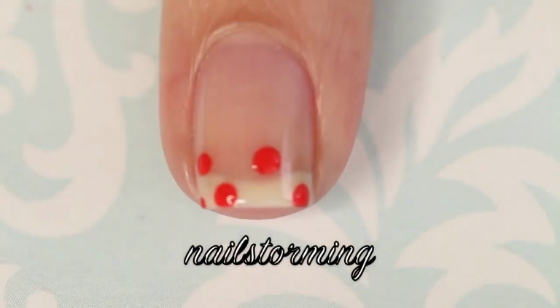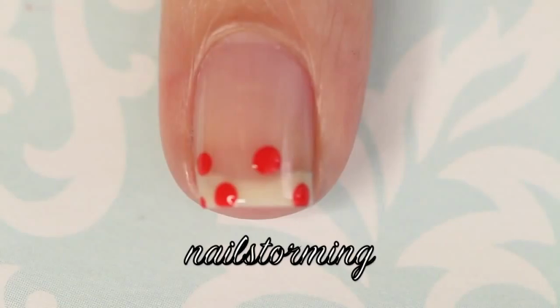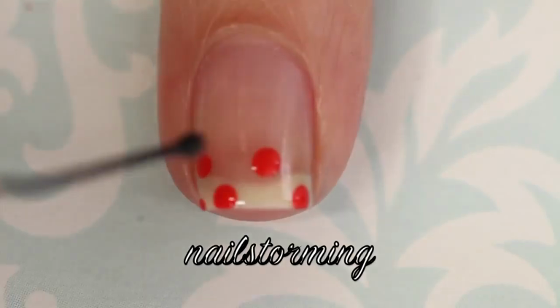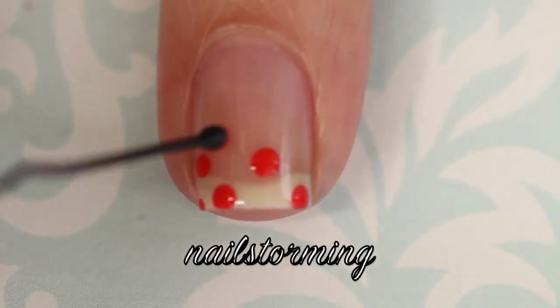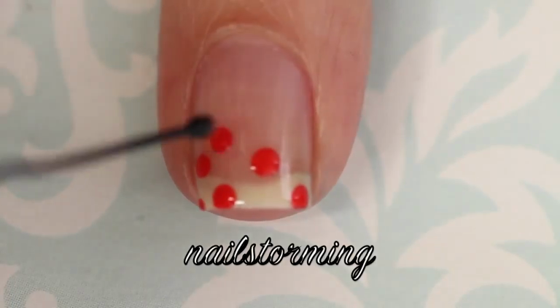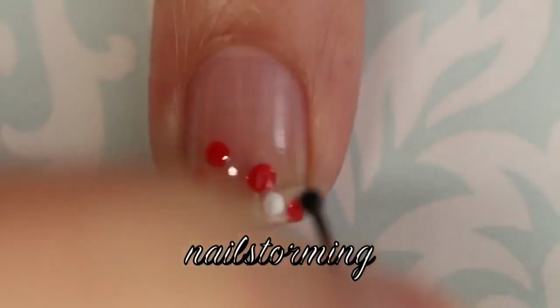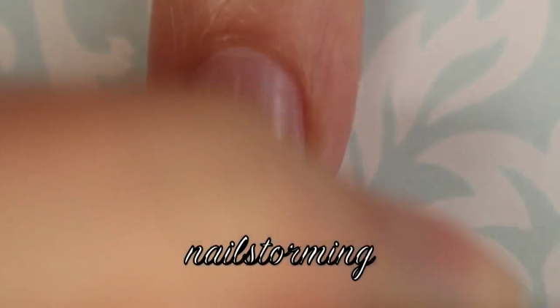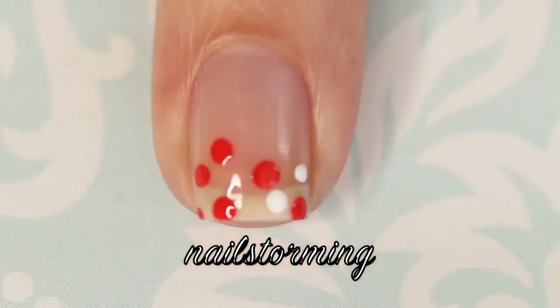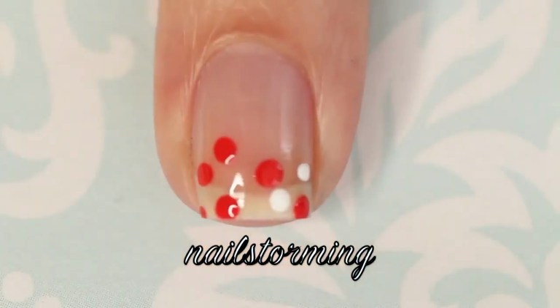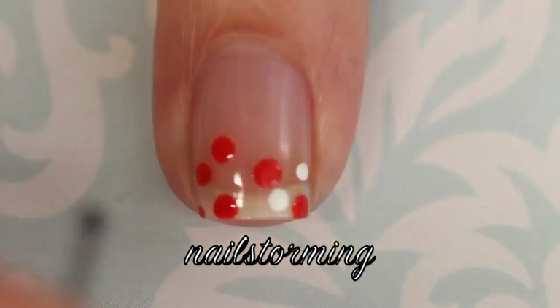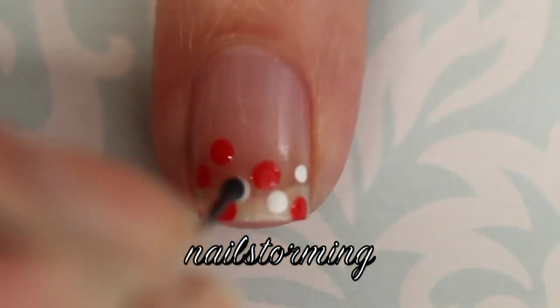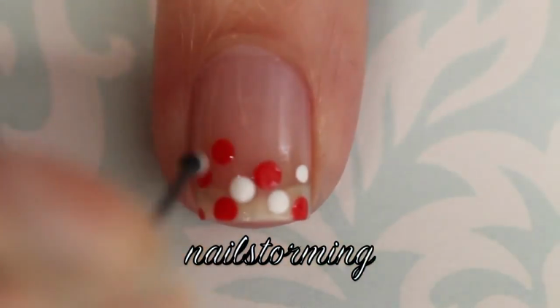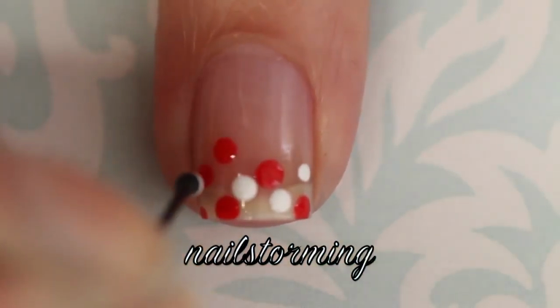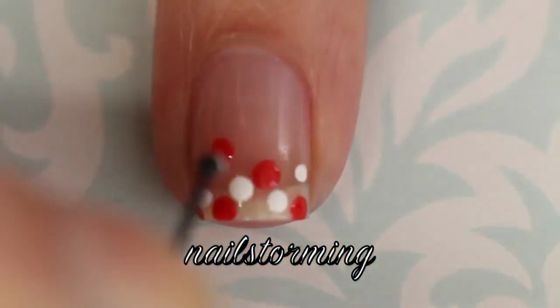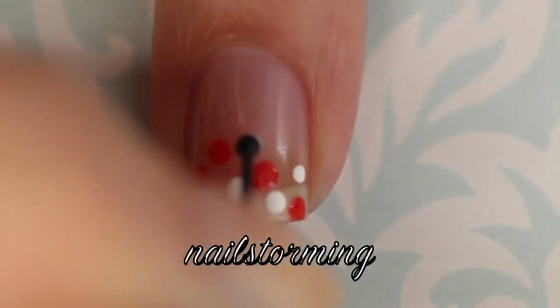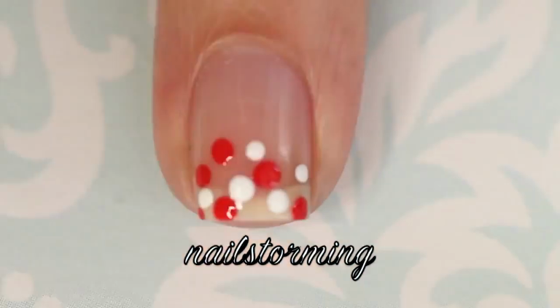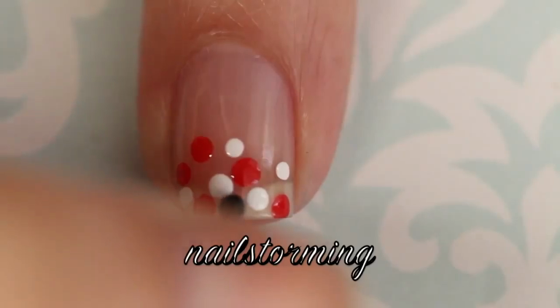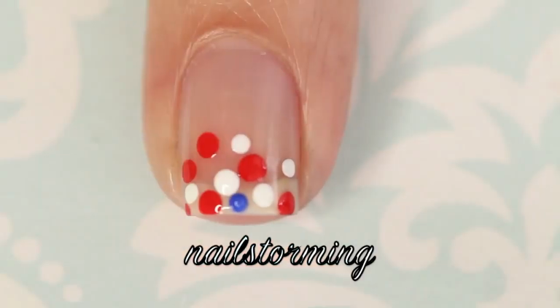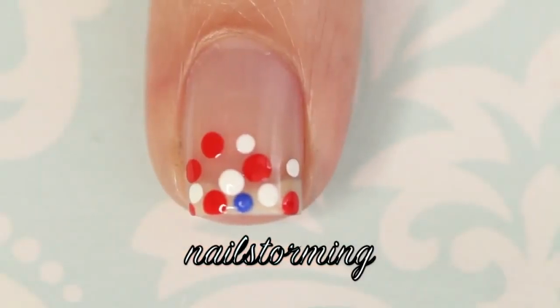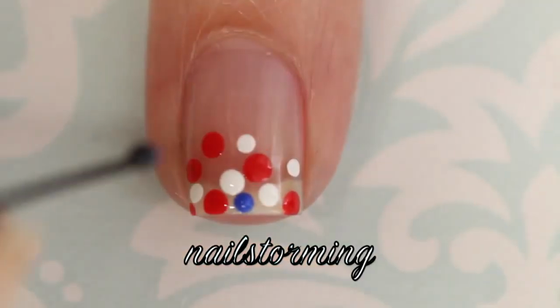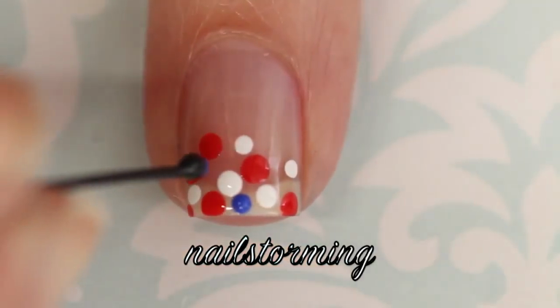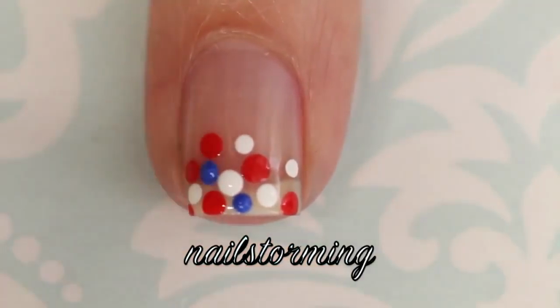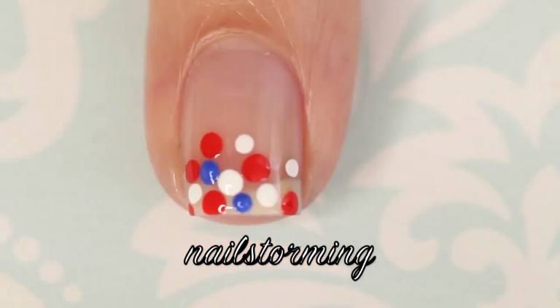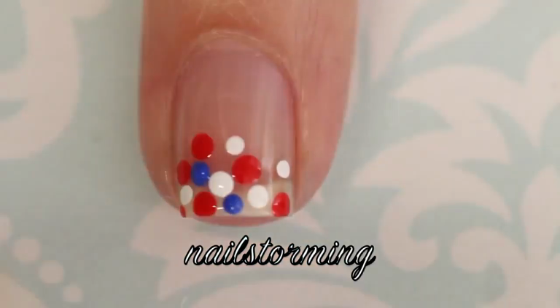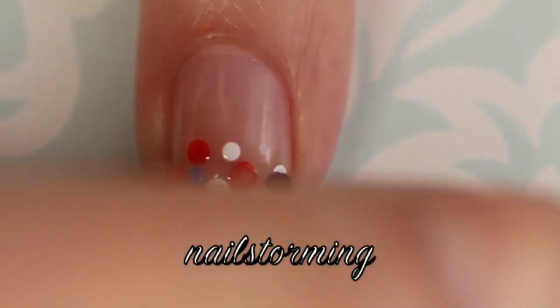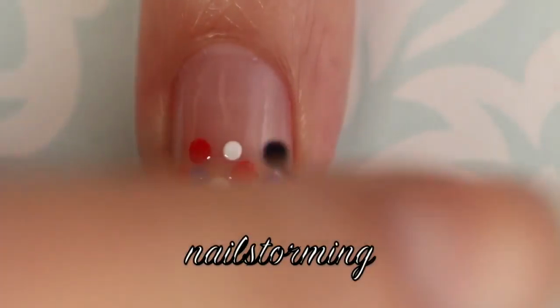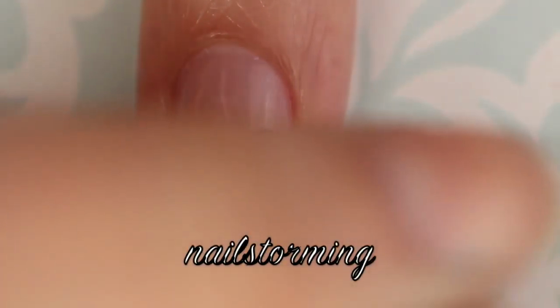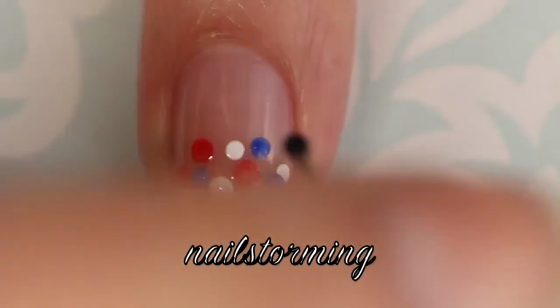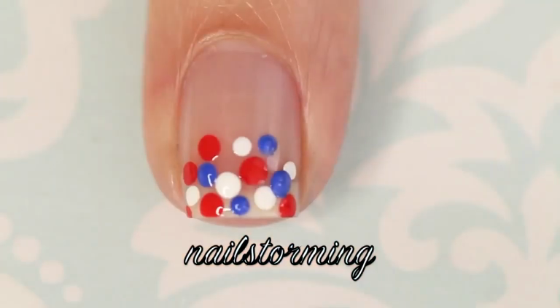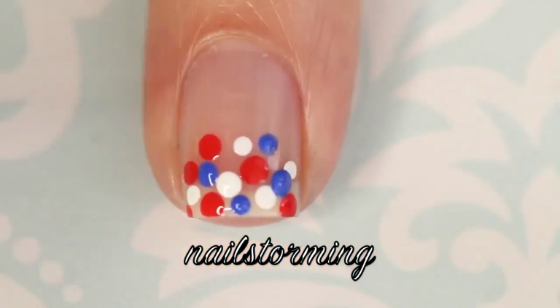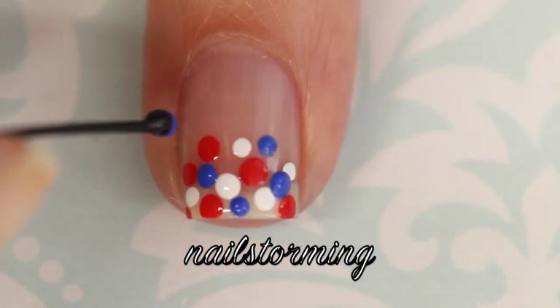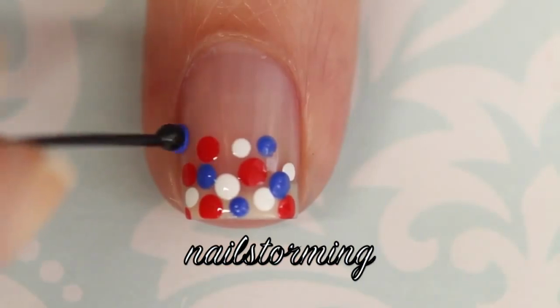I'm taking a bobby pin dipped in polish and I'm gently tapping it onto the nail to make the dots. I'm going in with Fifth Avenue, Blanc, and Butler Please, all by Essie.